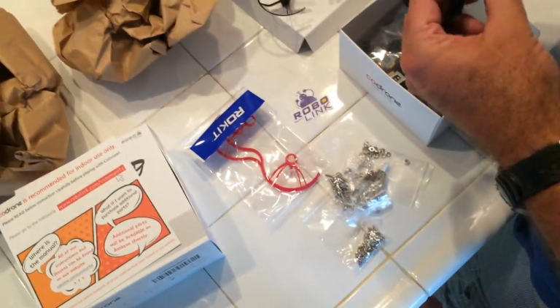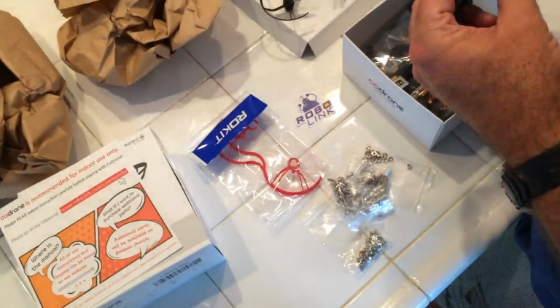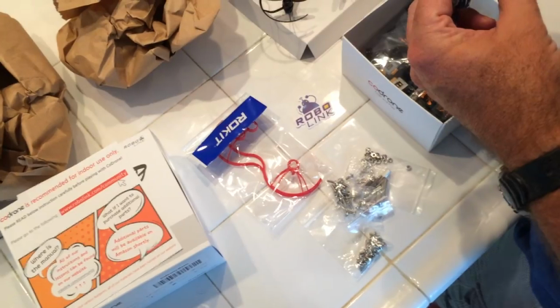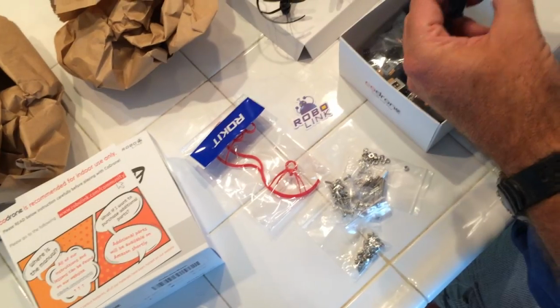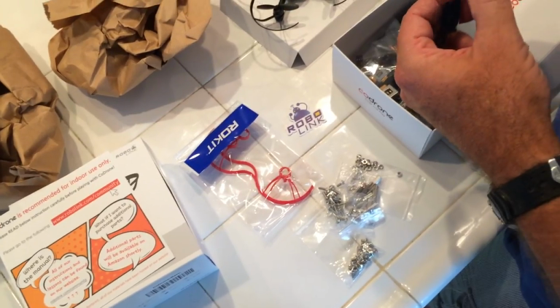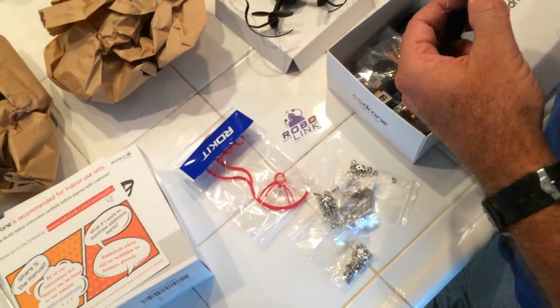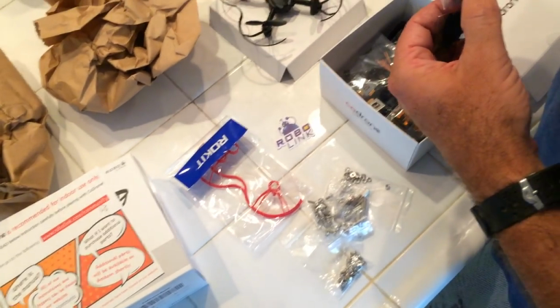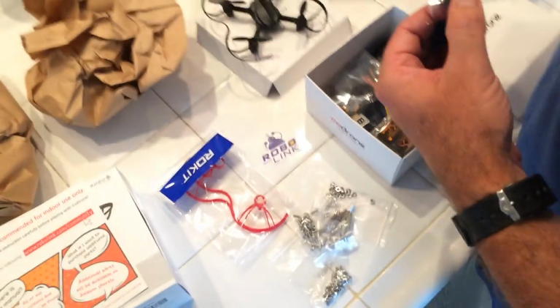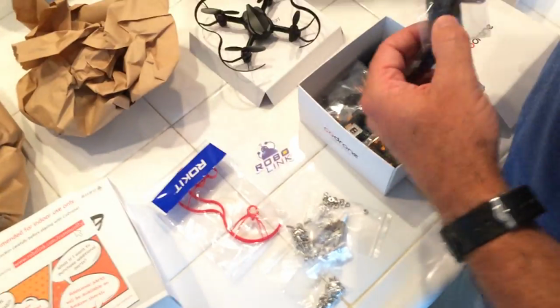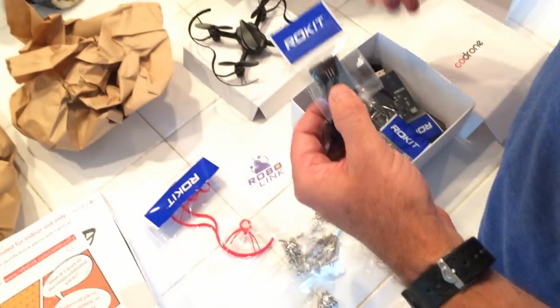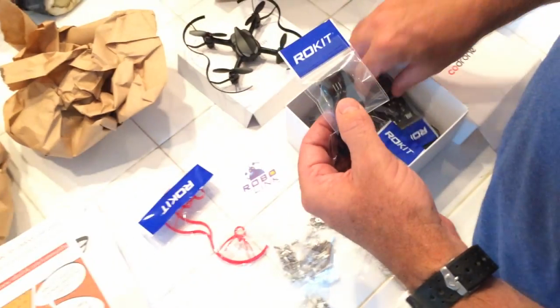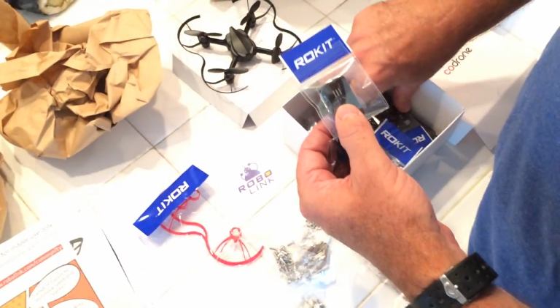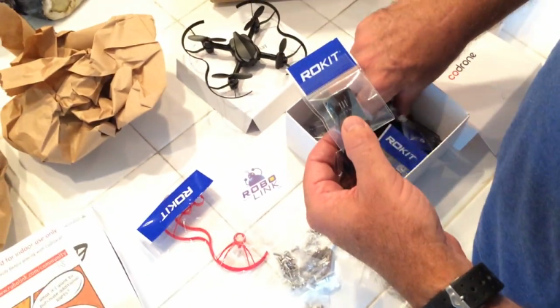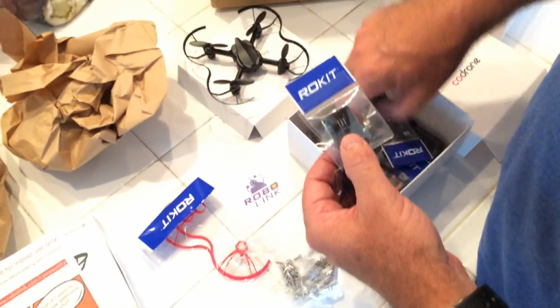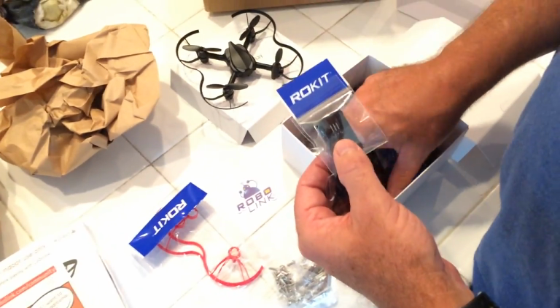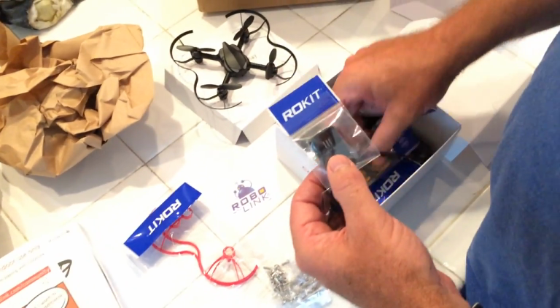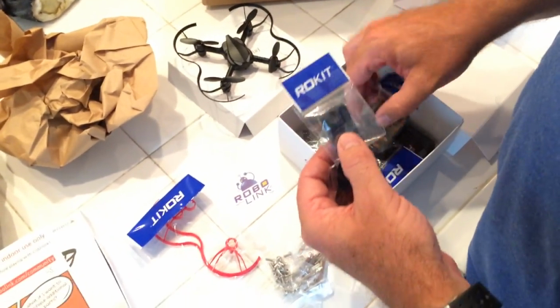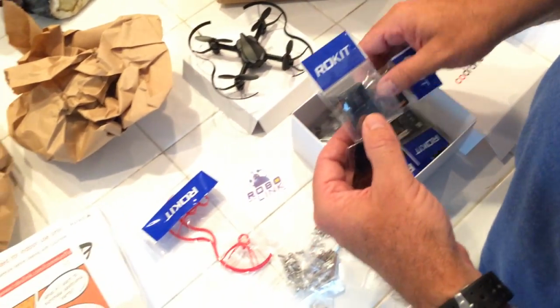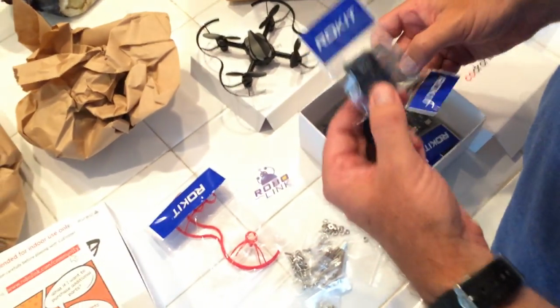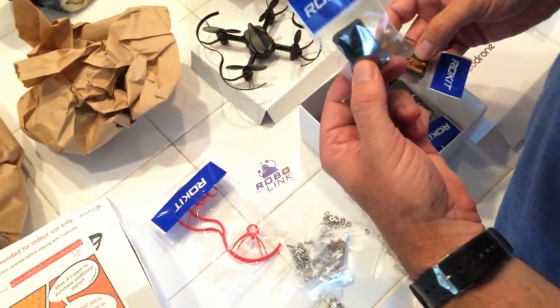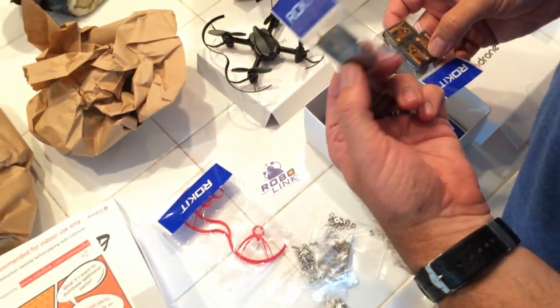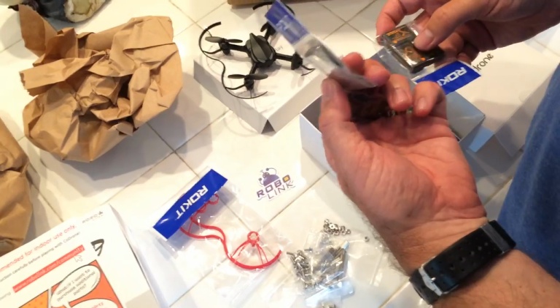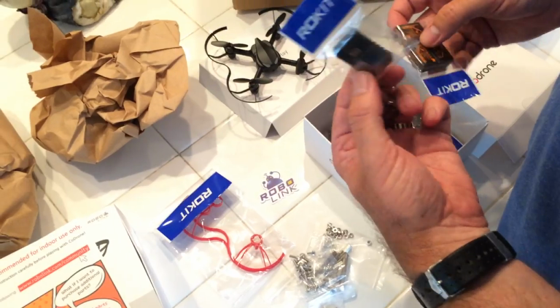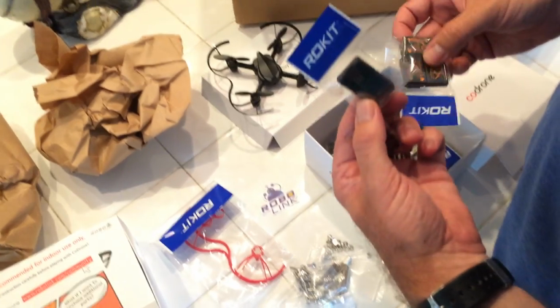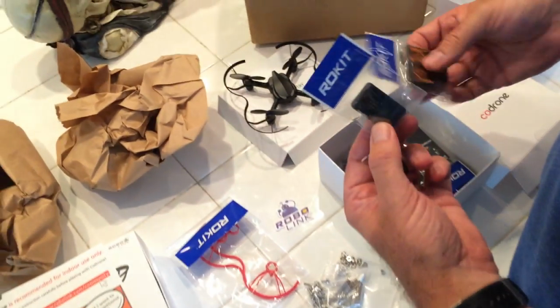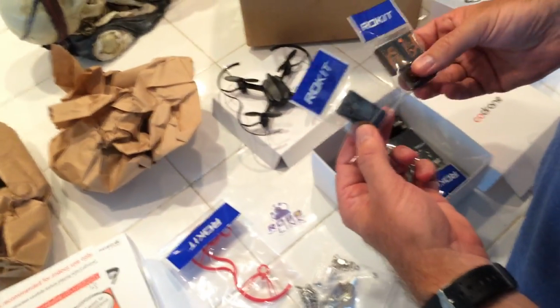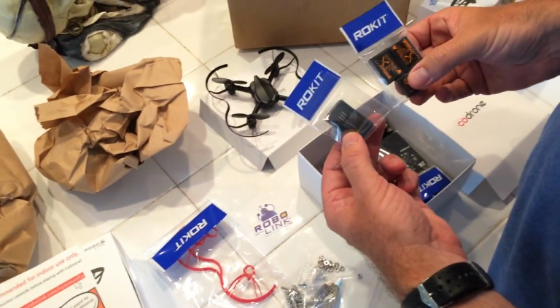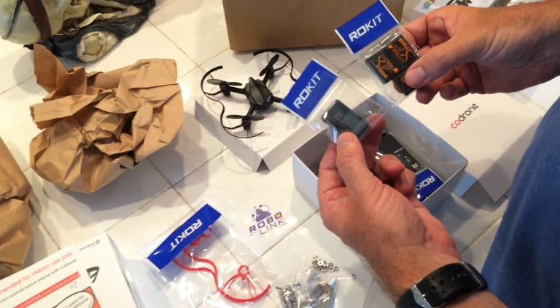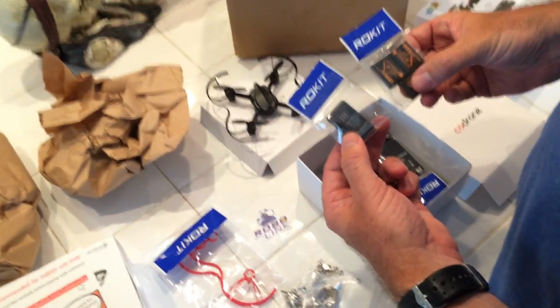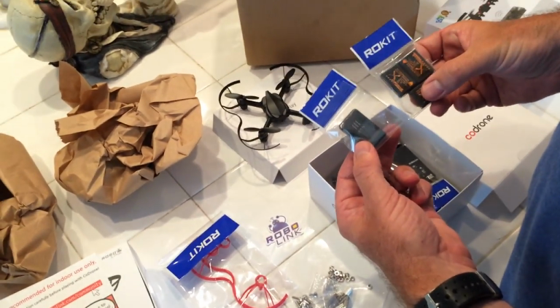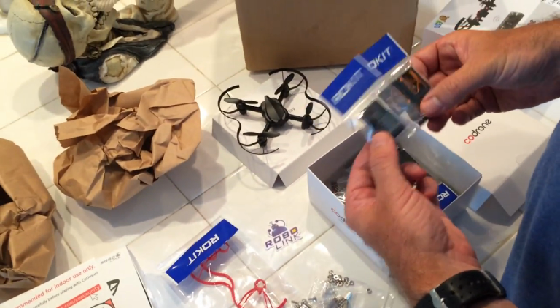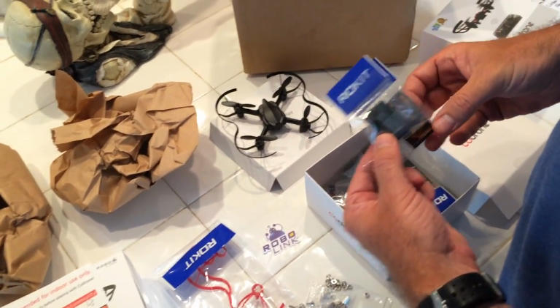It looks like this is our battery. Actually, this is the charger — it looks like the charger. And then we have the batteries here.